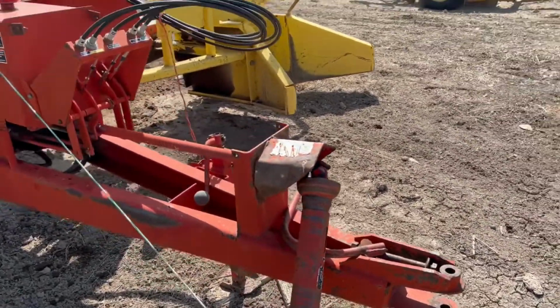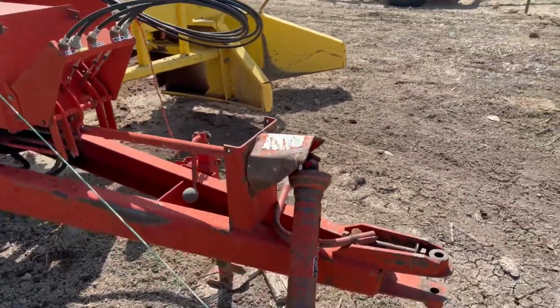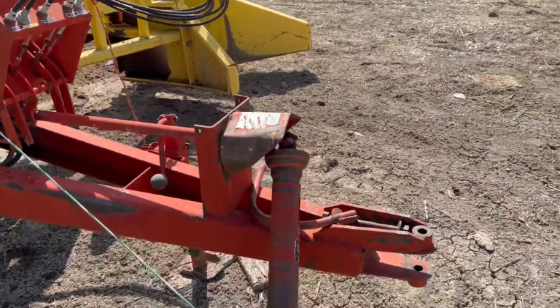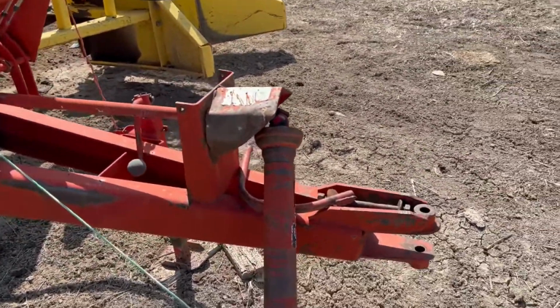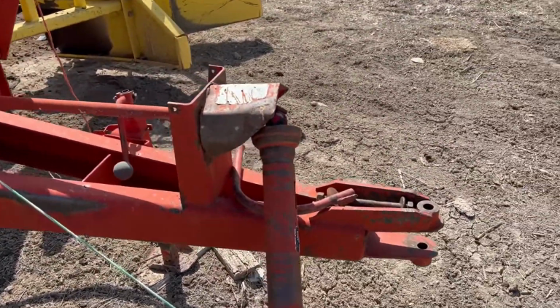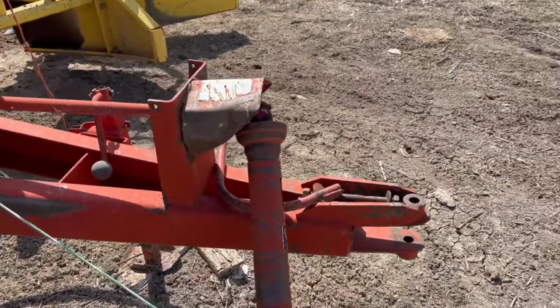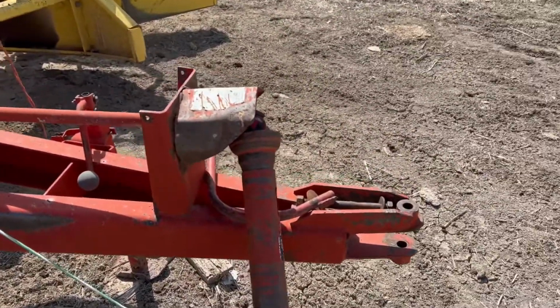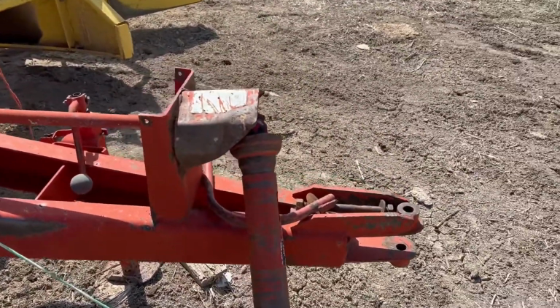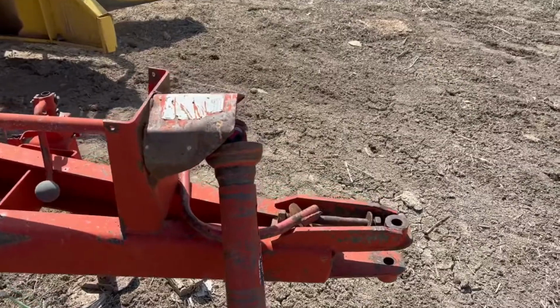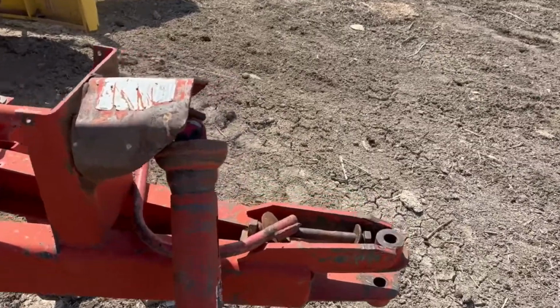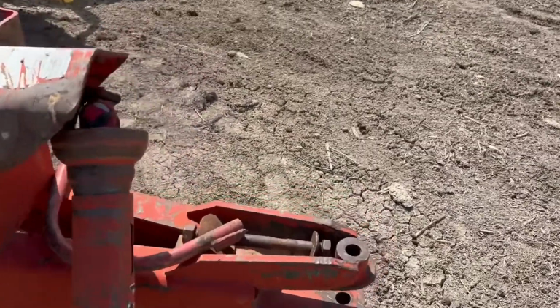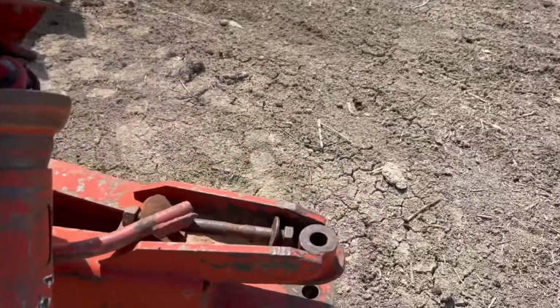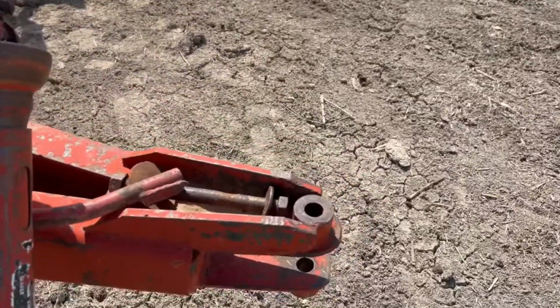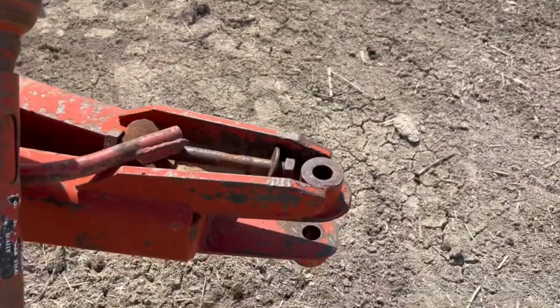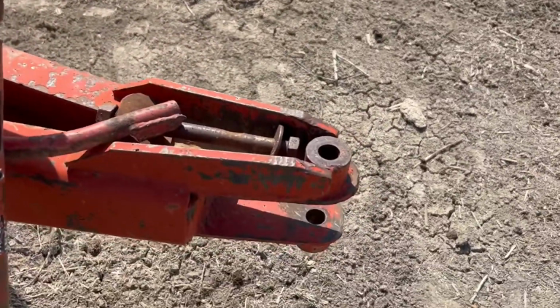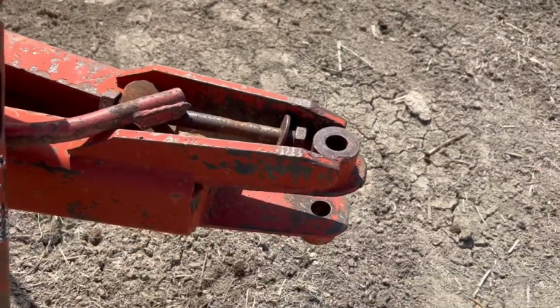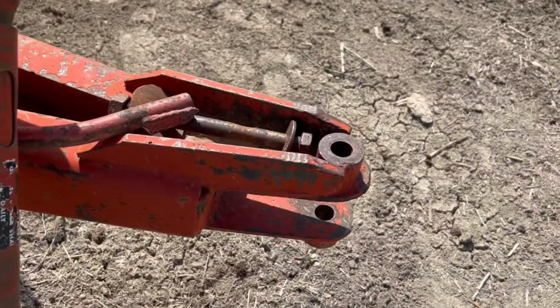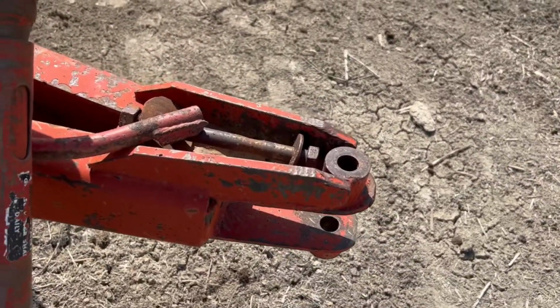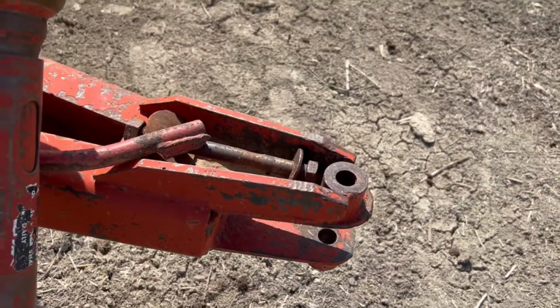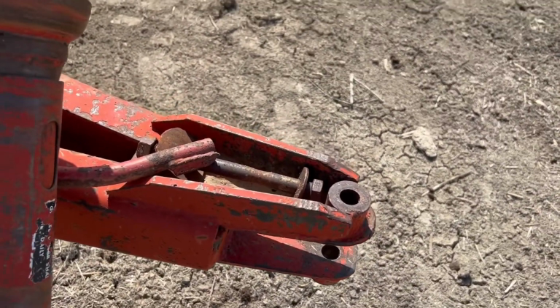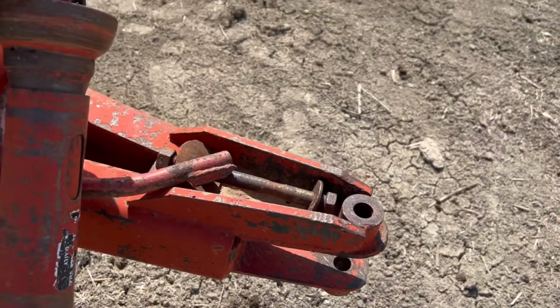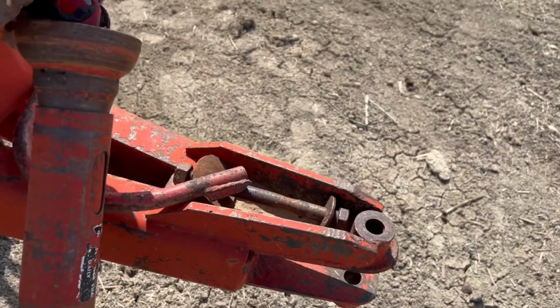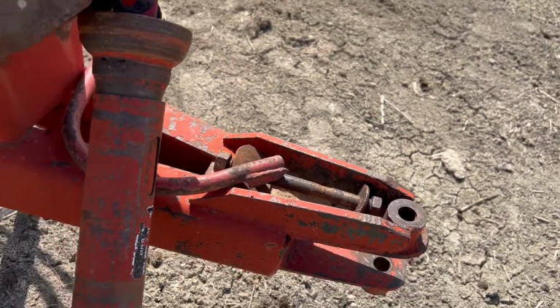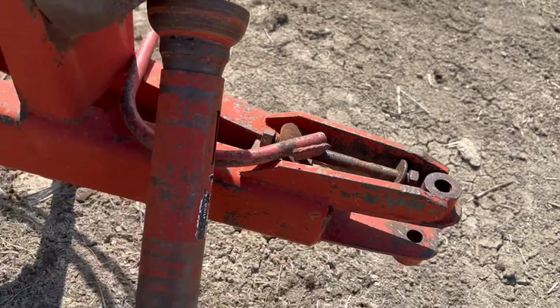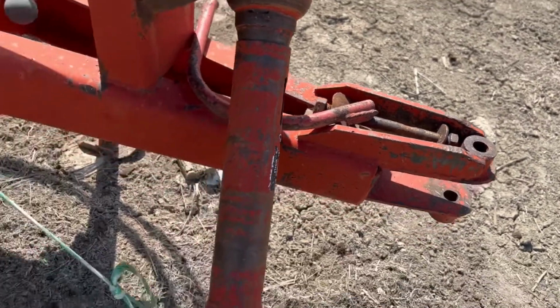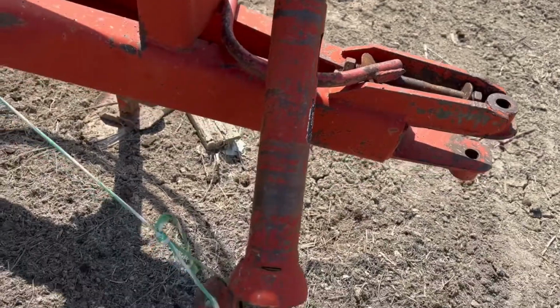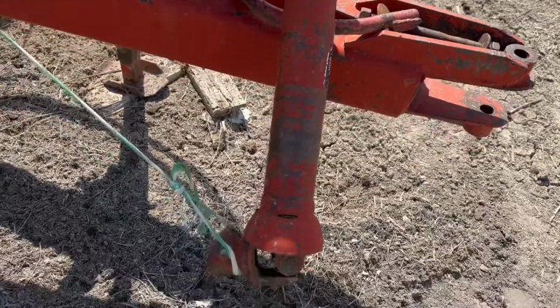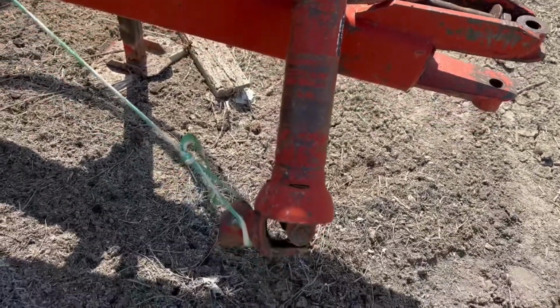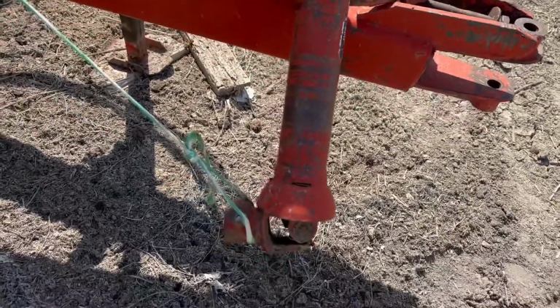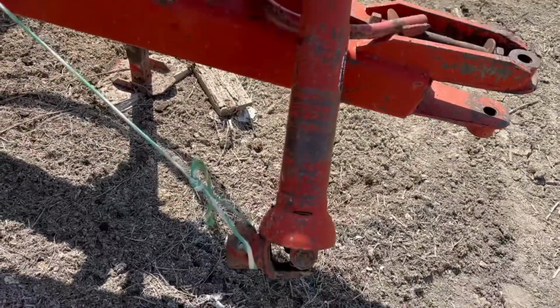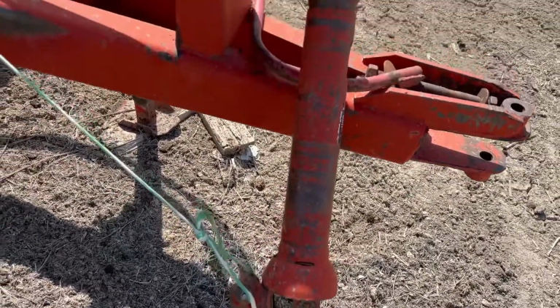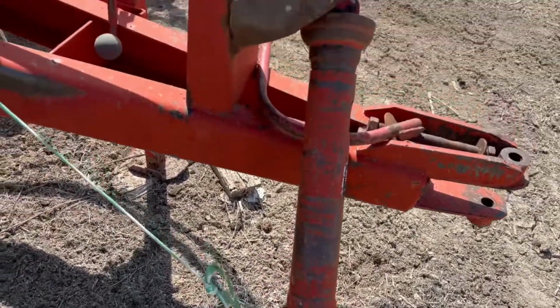We're just going to walk around and do a video so you guys can see it. Starting up here on the hitch — everything looks good on the hitch. We do have the hitch pin. You can see we've got the PTO shaft; it takes a 540.